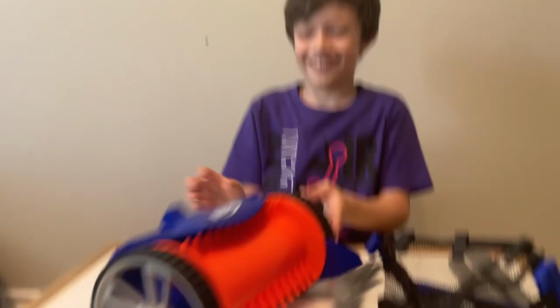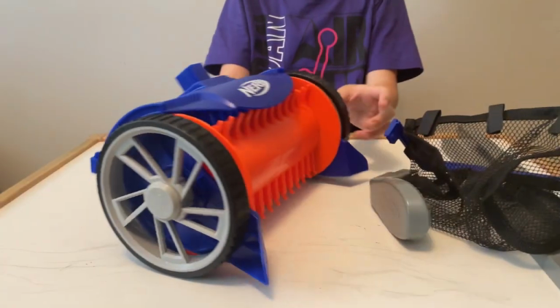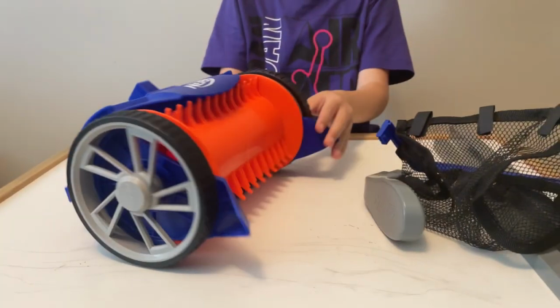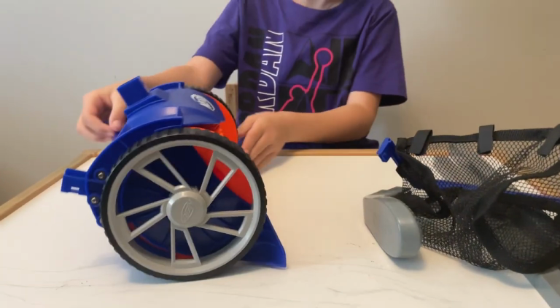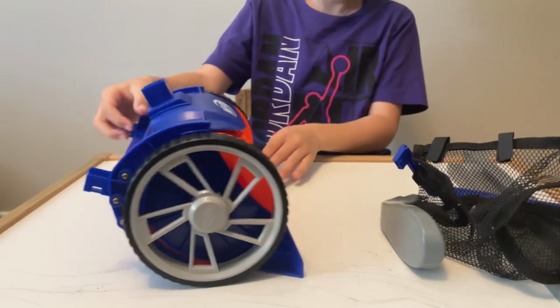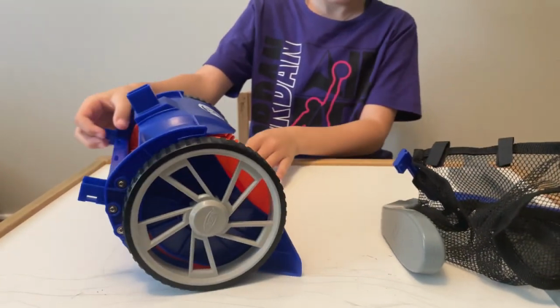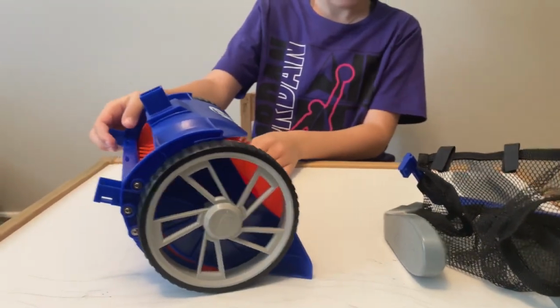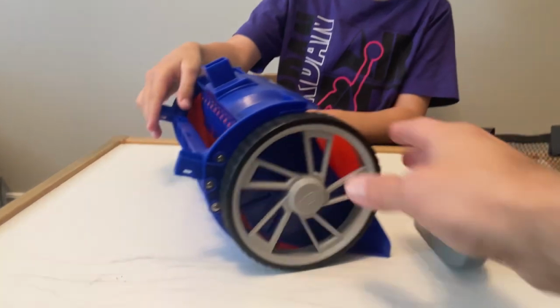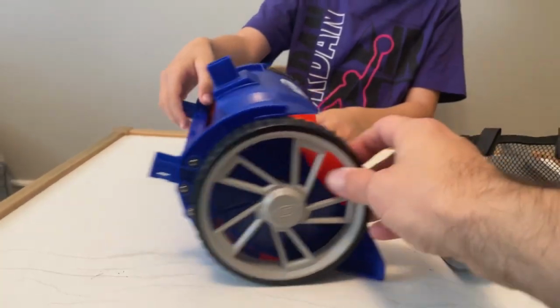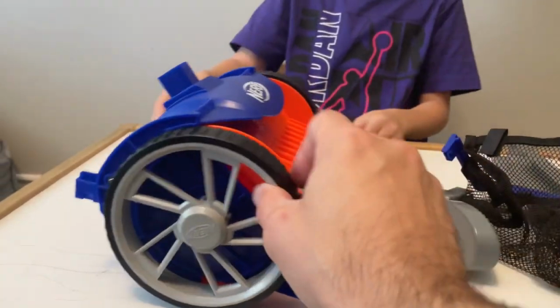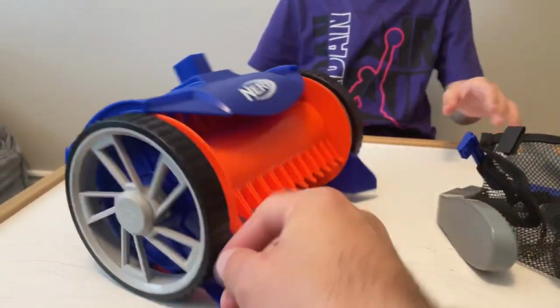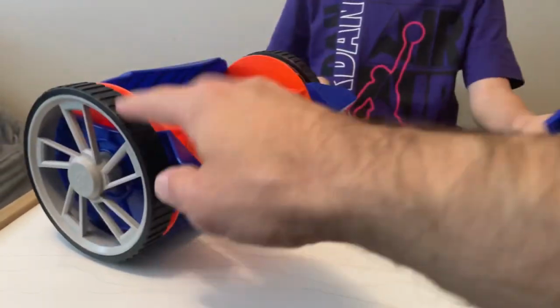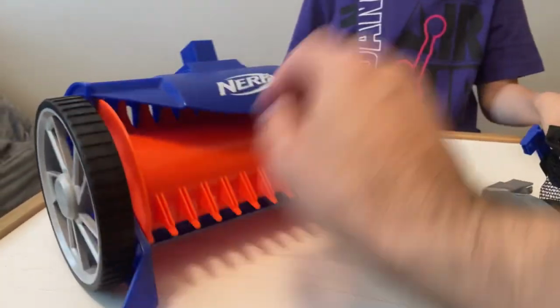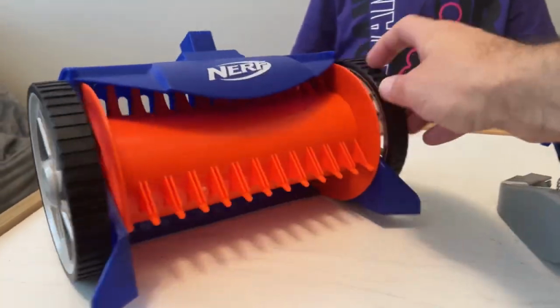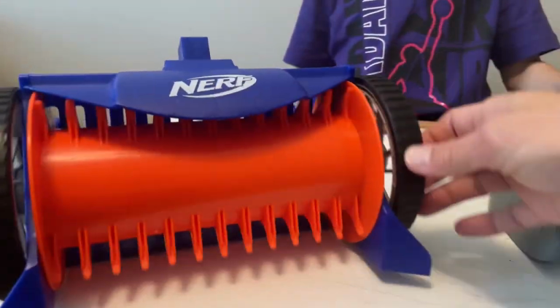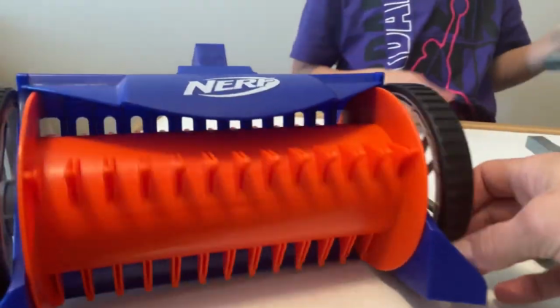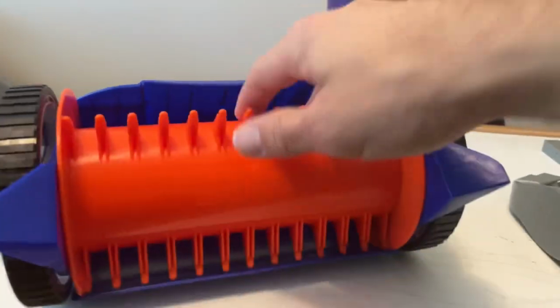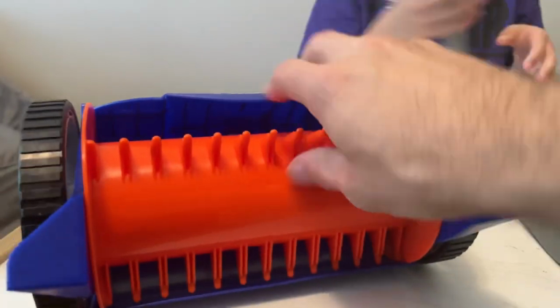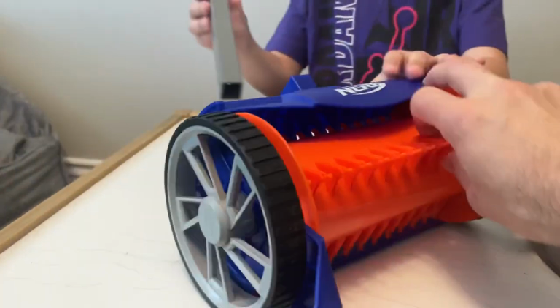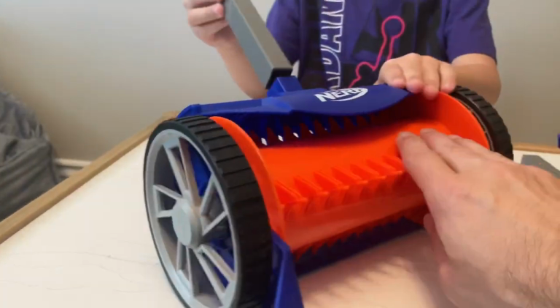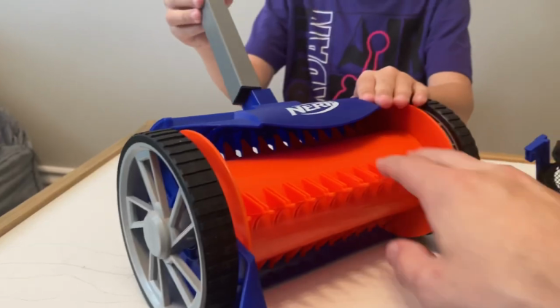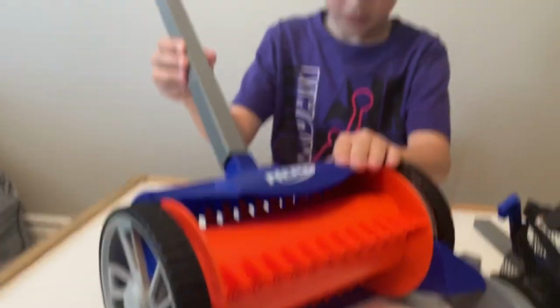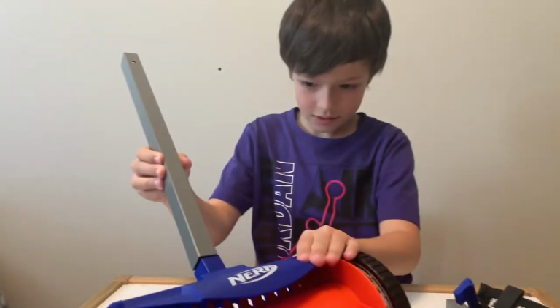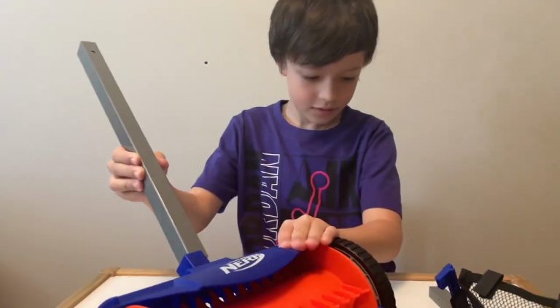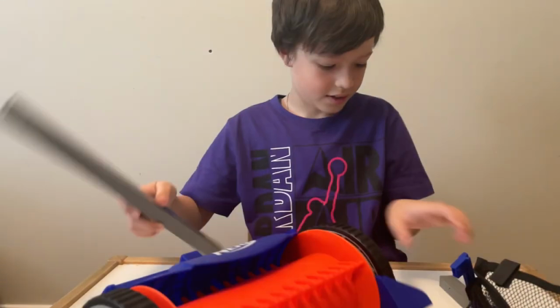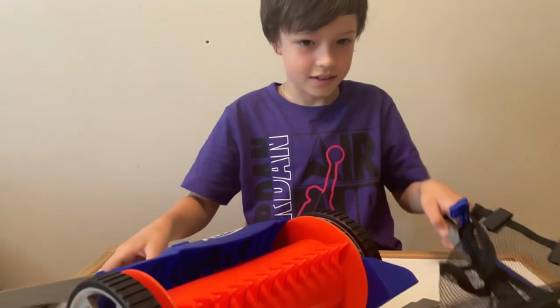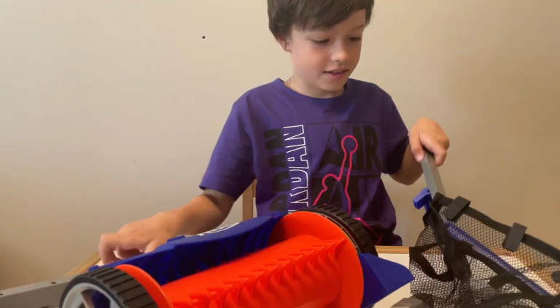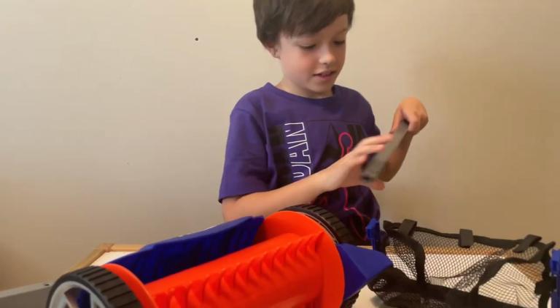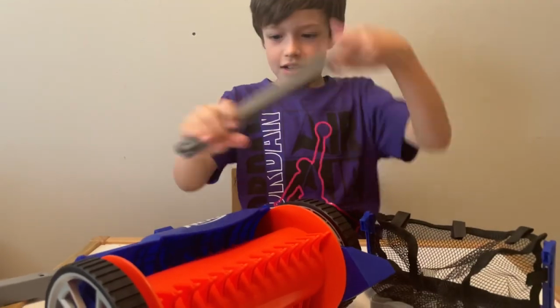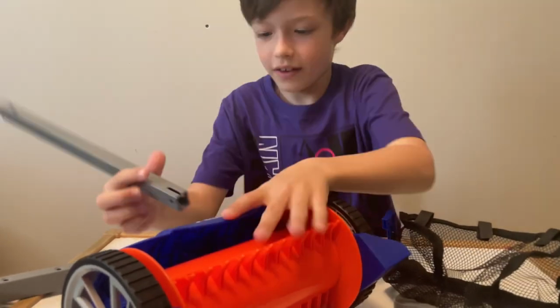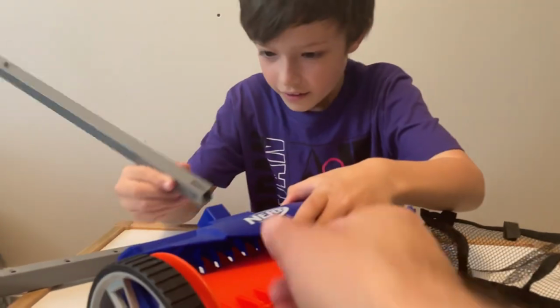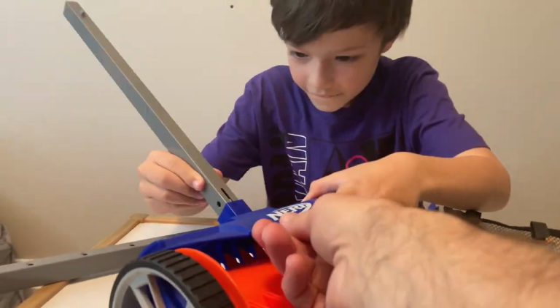I don't know. Okay, let's put it together and see. Whoa, it kind of does spin — just like a lawnmower would spin.